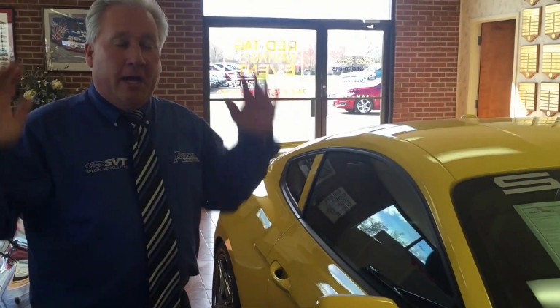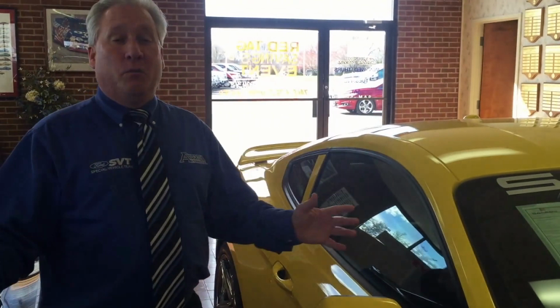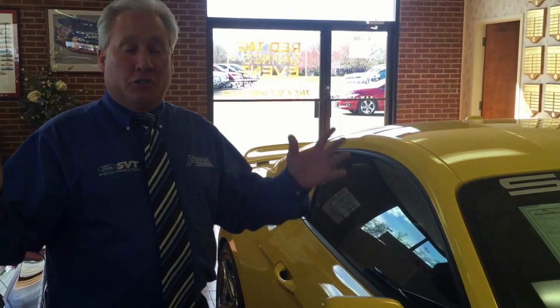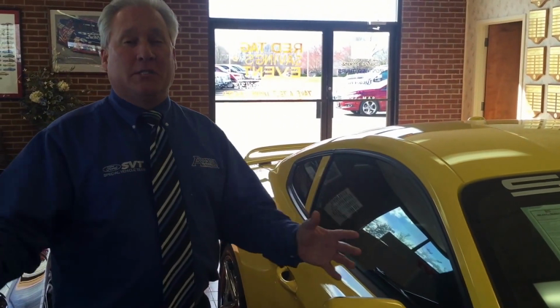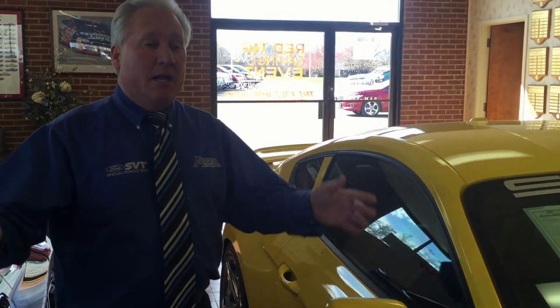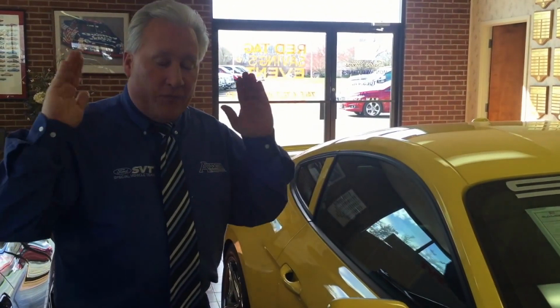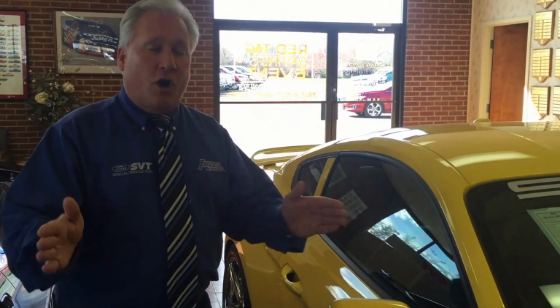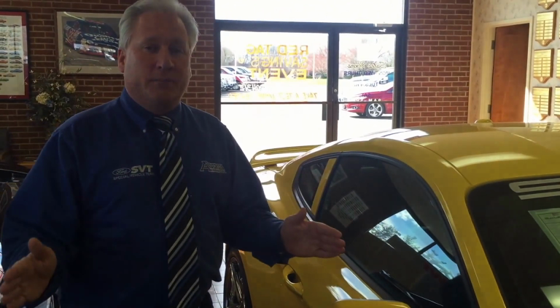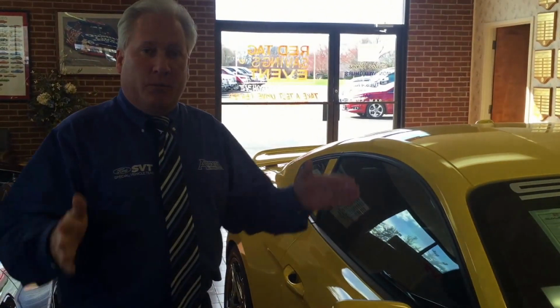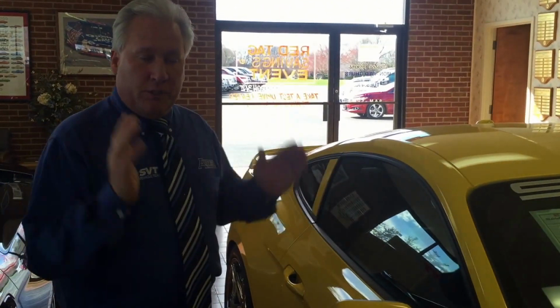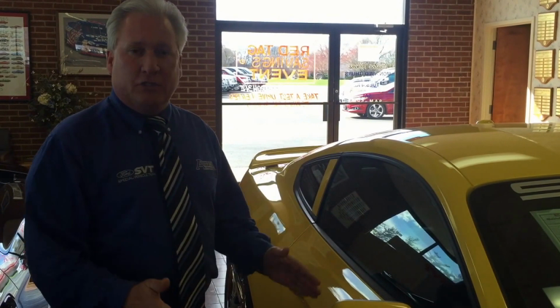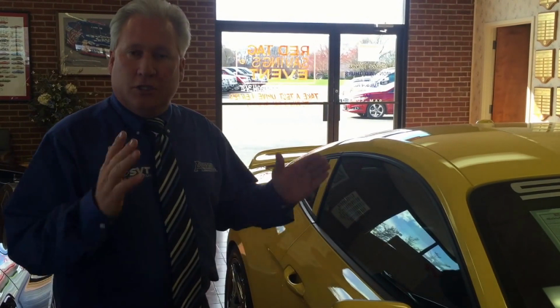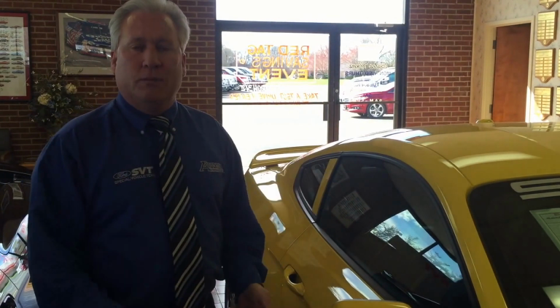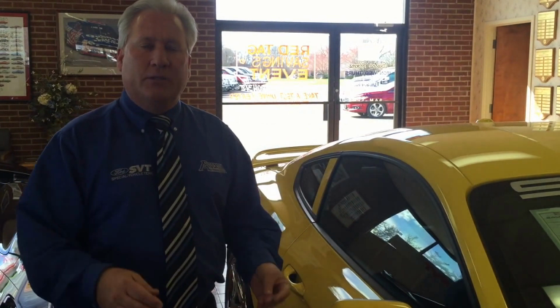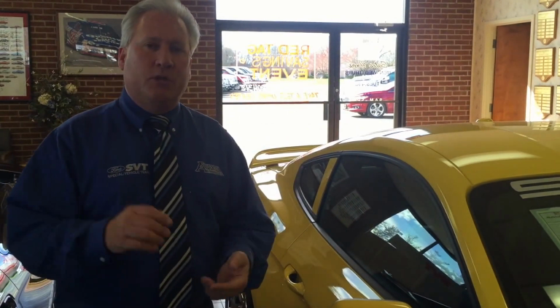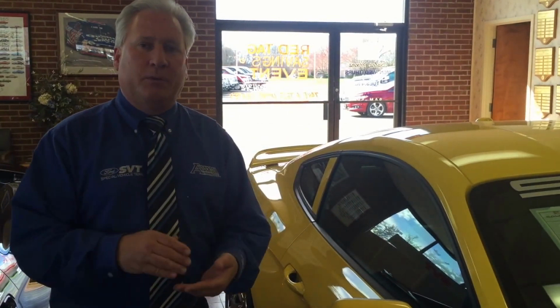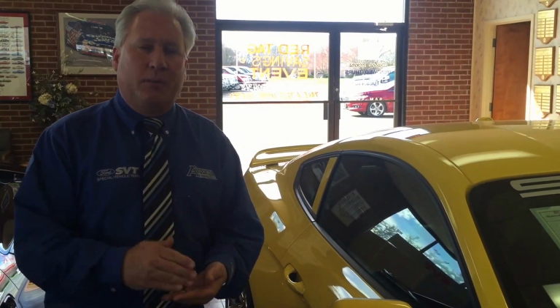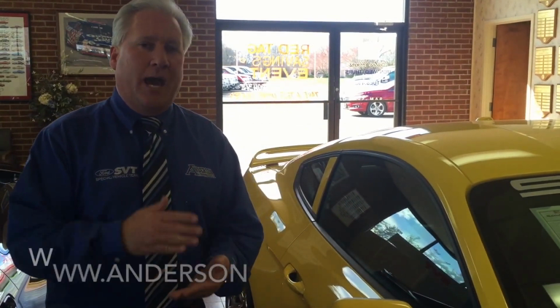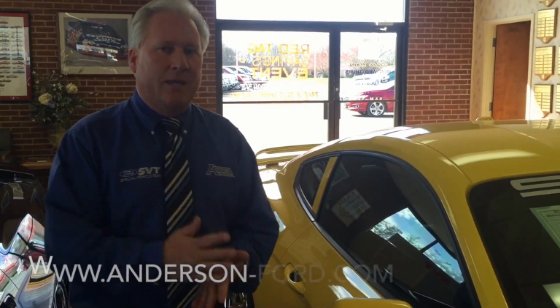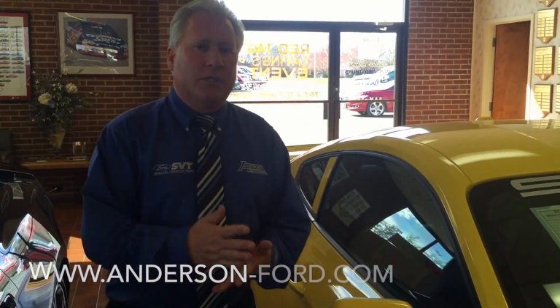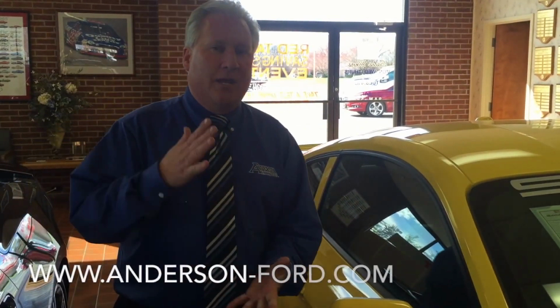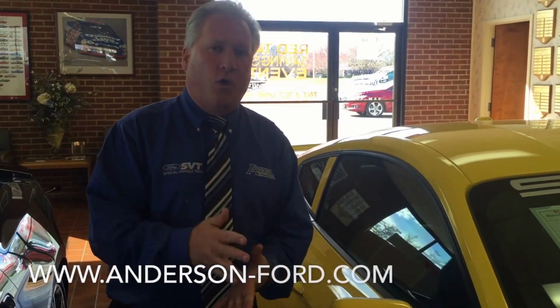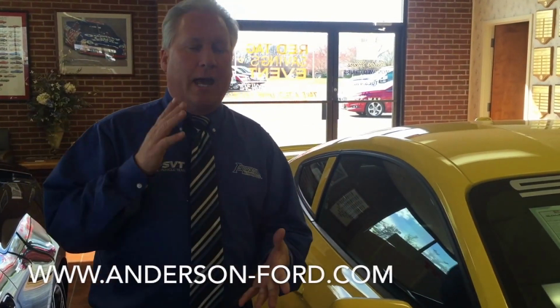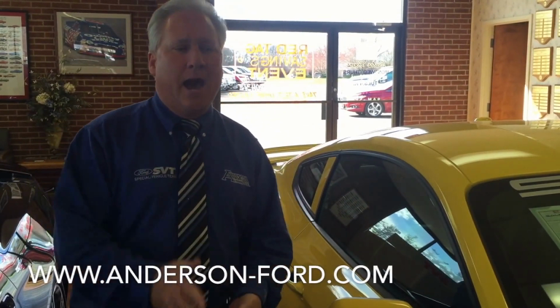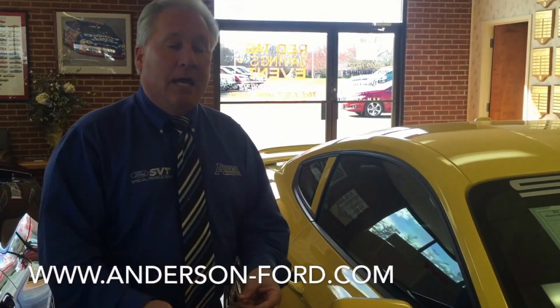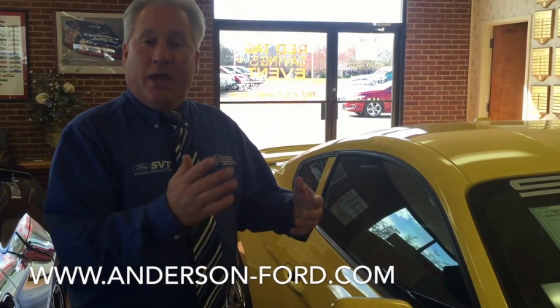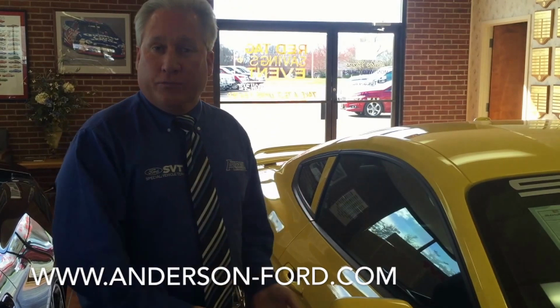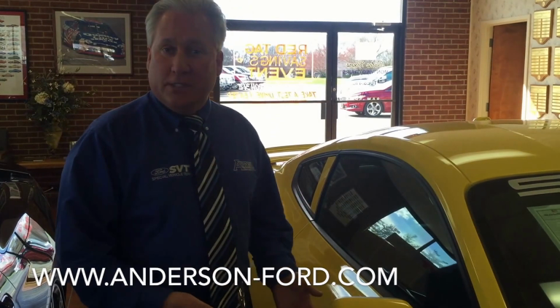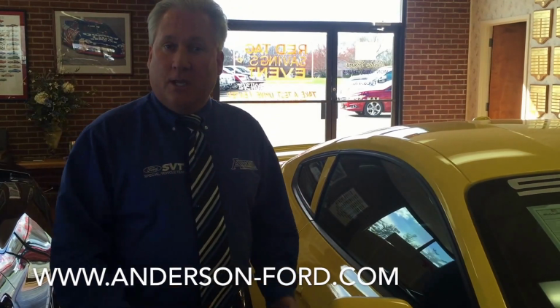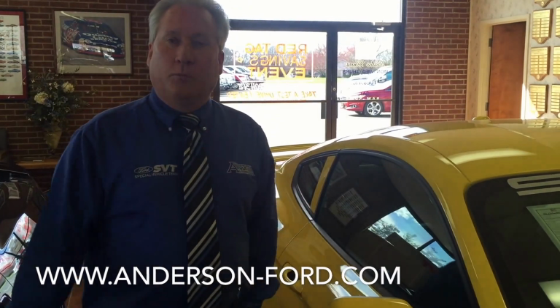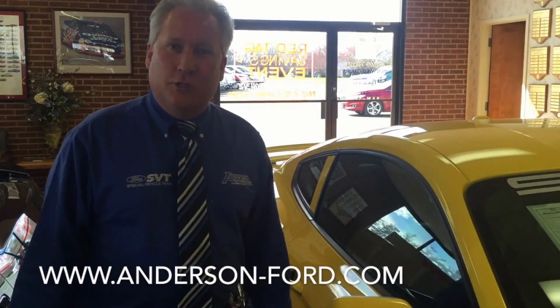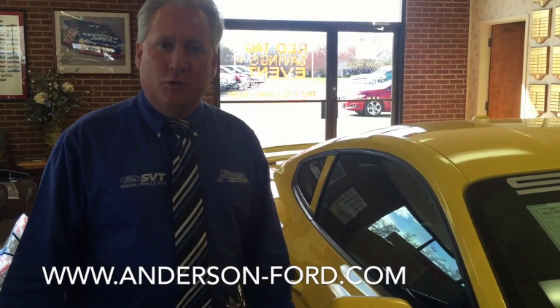Again, we are so excited. Visit our website — you'll see pictures and a description of it at www.anderson-ford.com. Thank you for visiting, and we hope to see you soon!